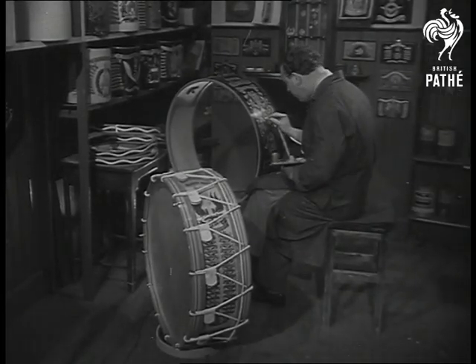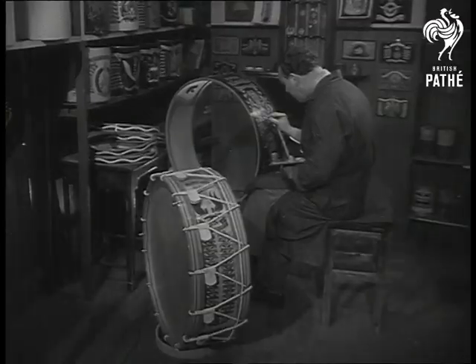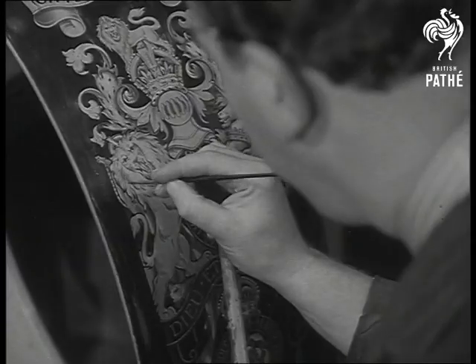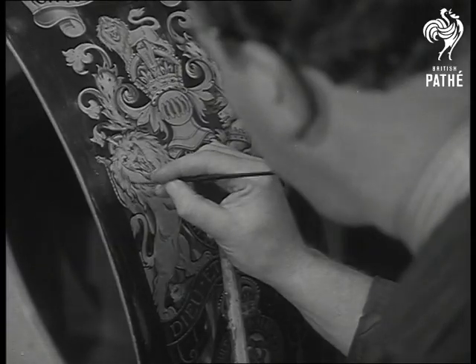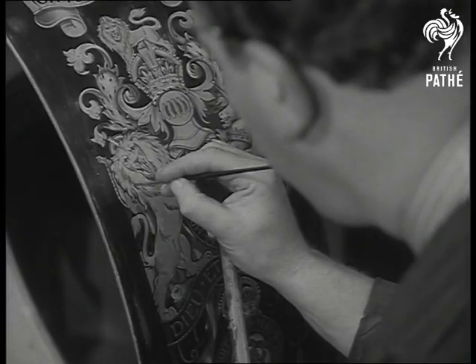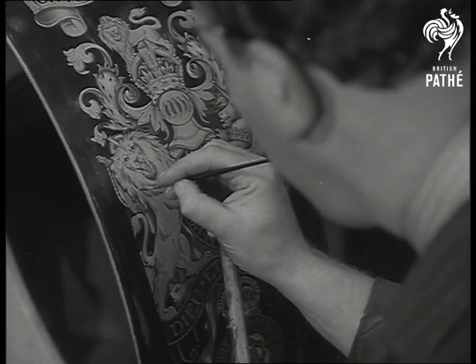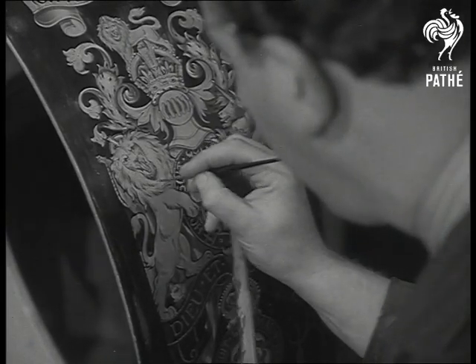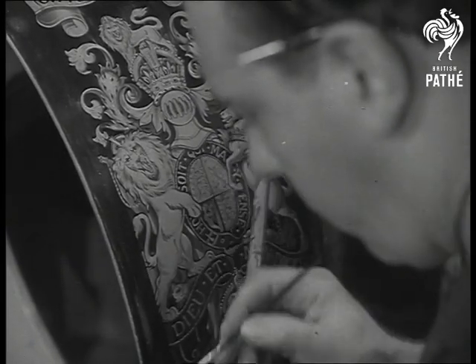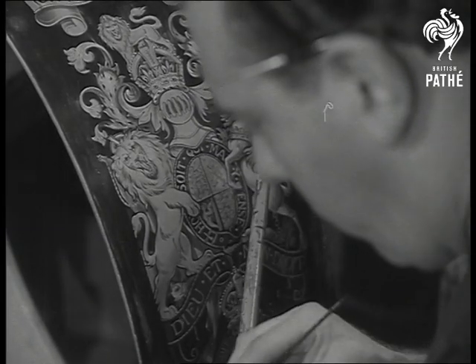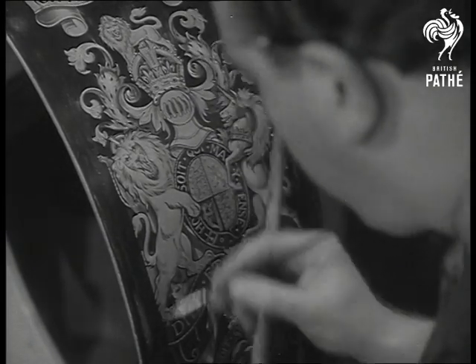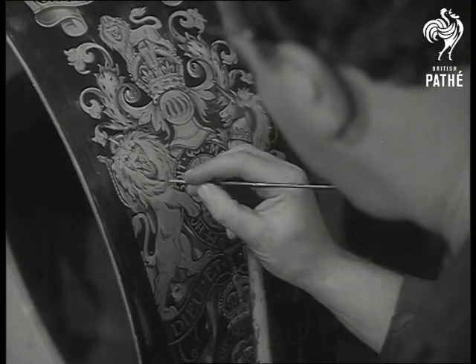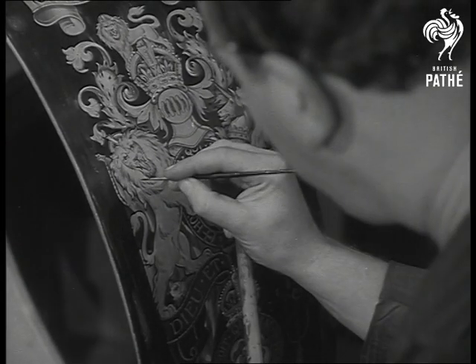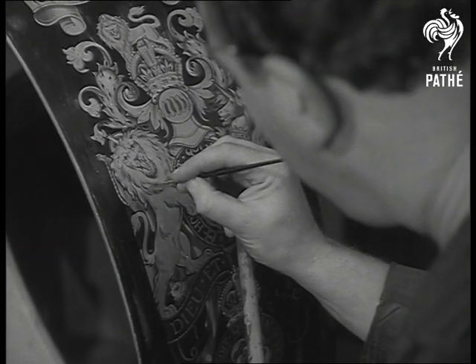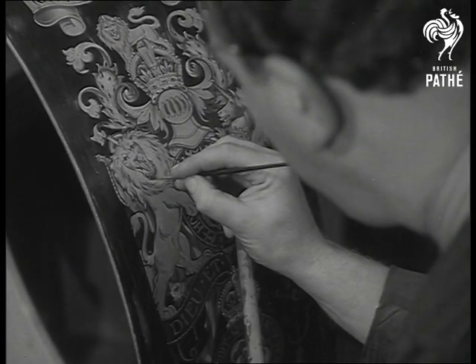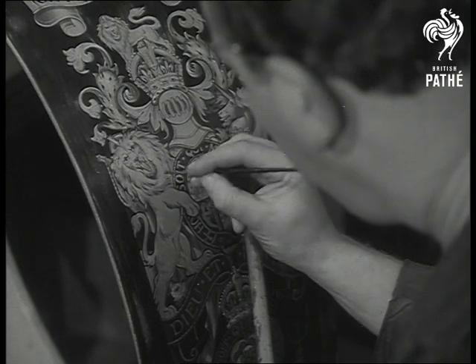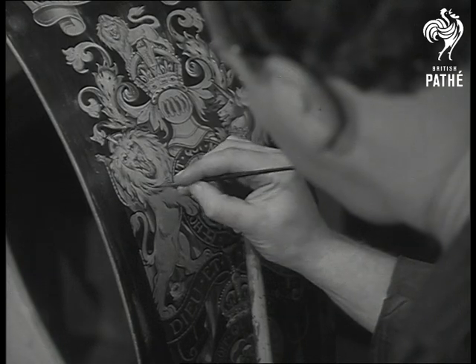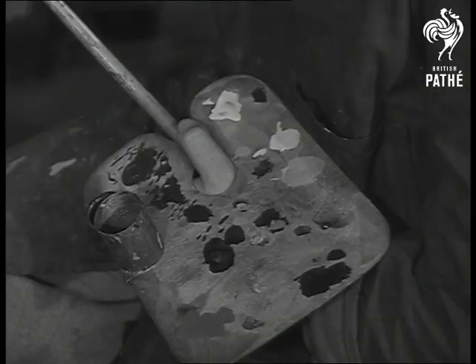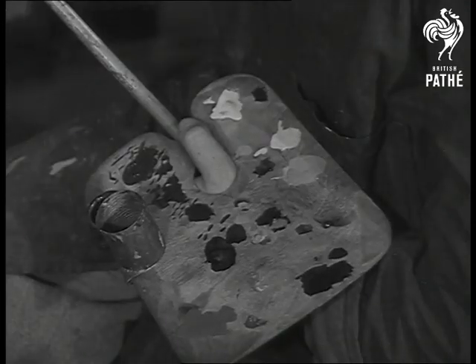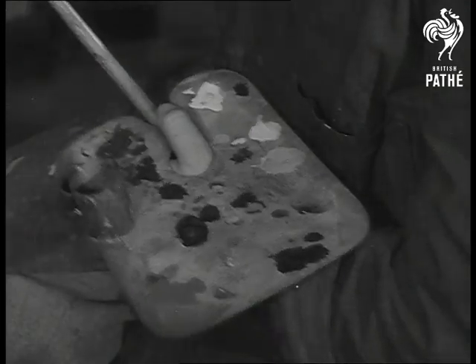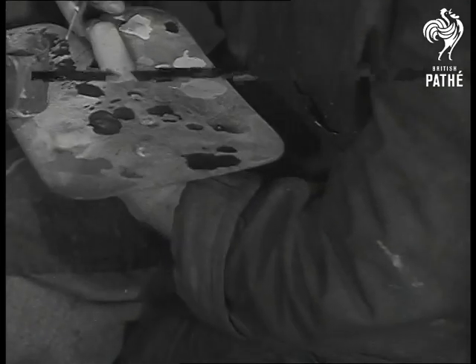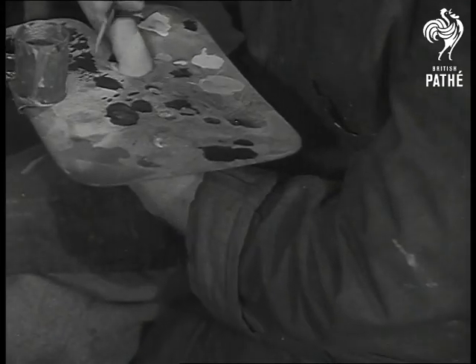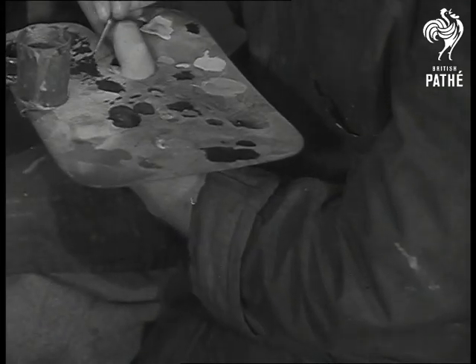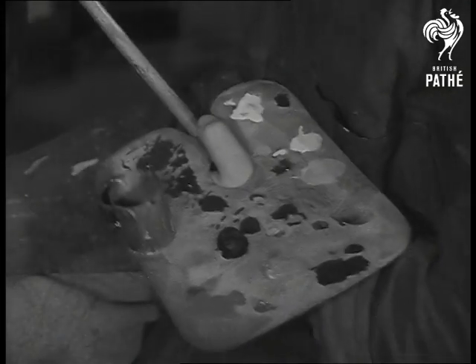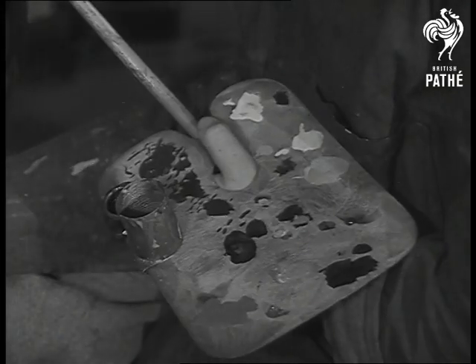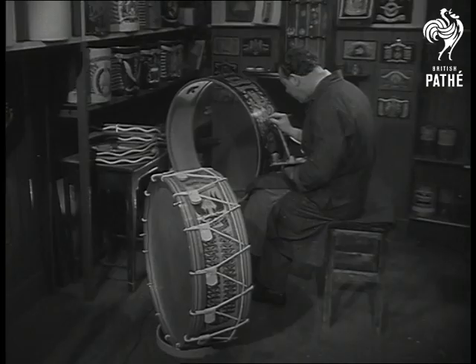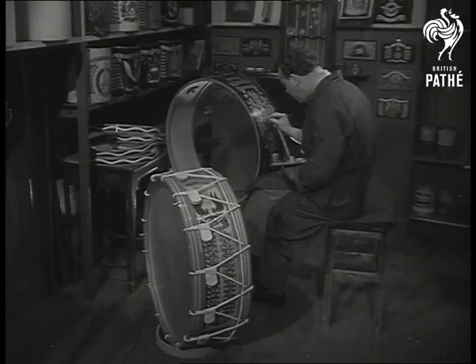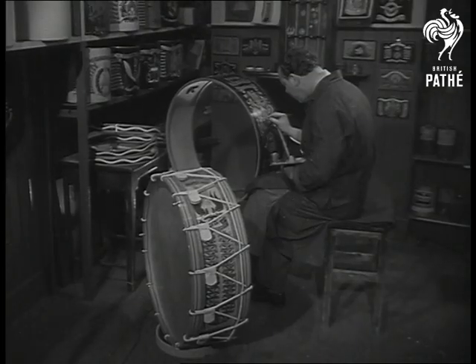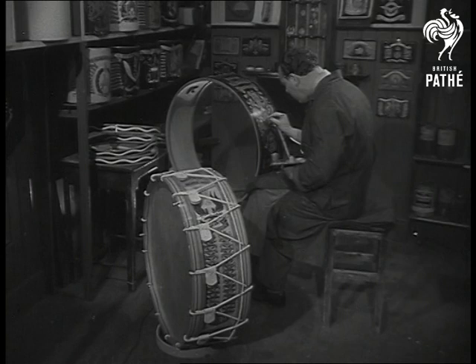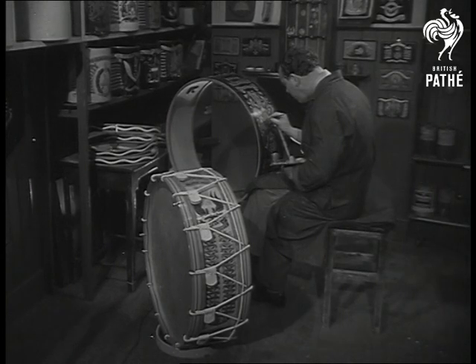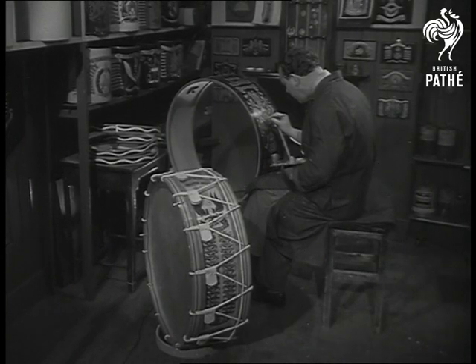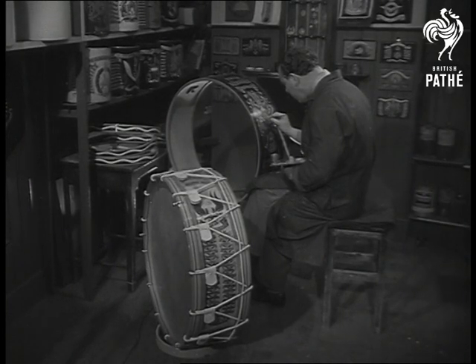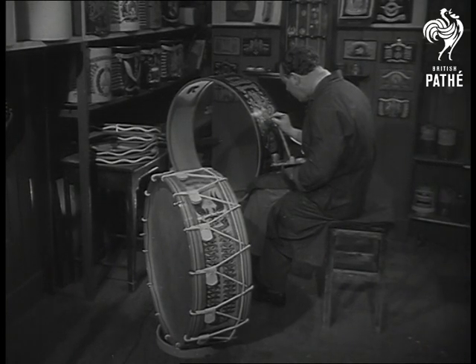After the craftsmanship, the heraldry. The finest gold leaf and oil pigments are used by Frederick Eaton, who employs a technique unchanged since Sam Potter's day, to ornament the shell with regimental badges and honours.